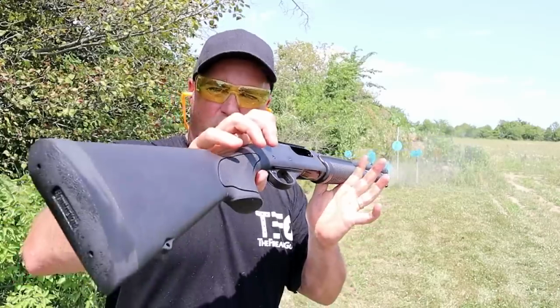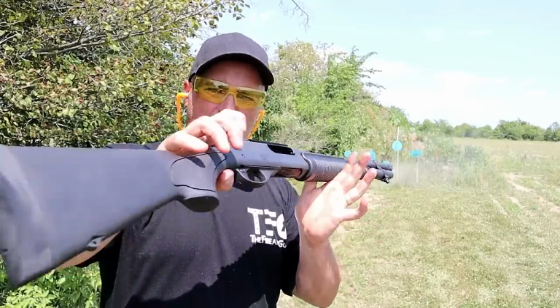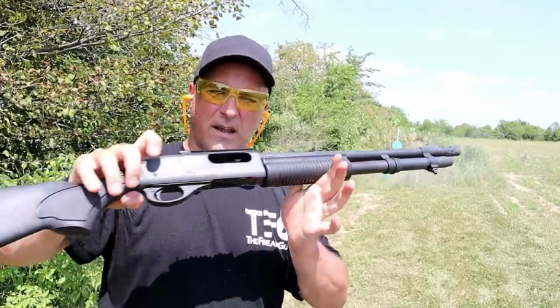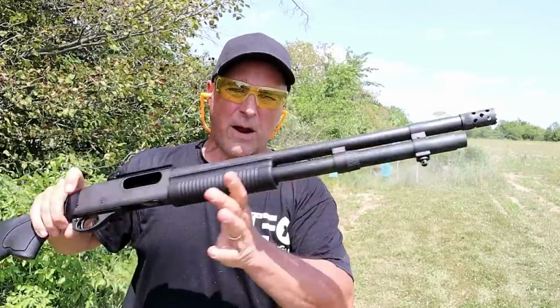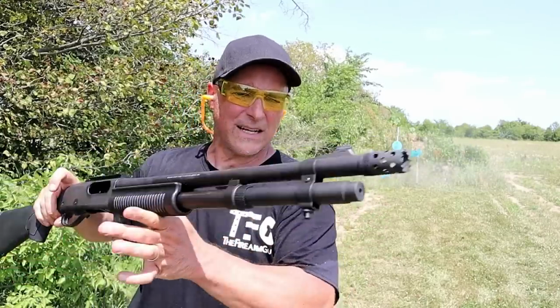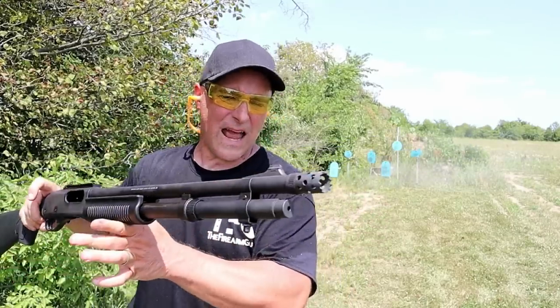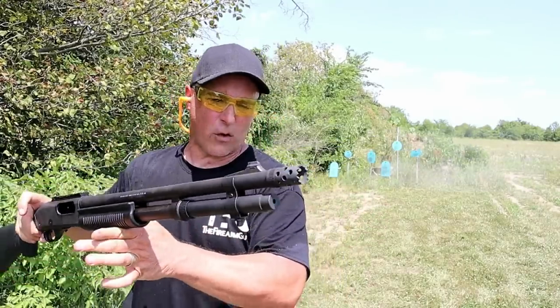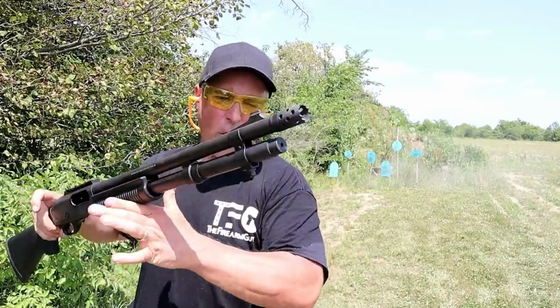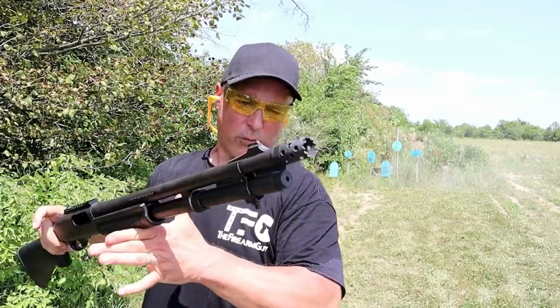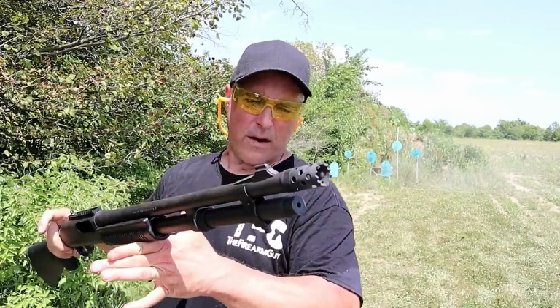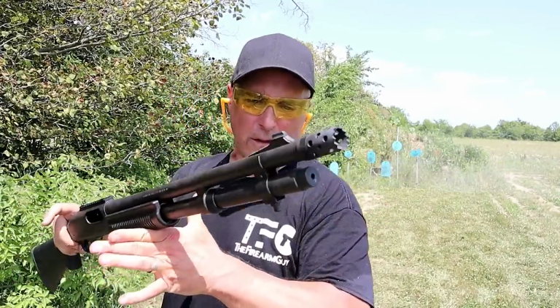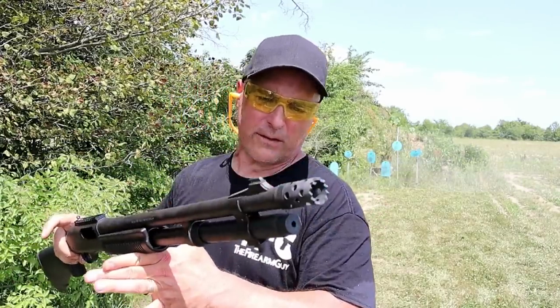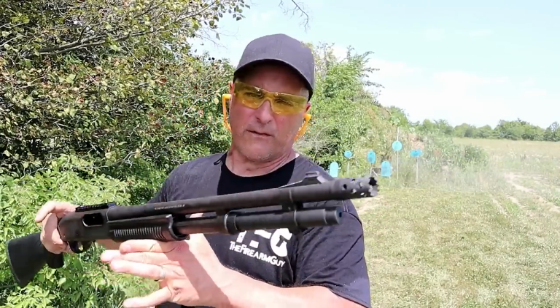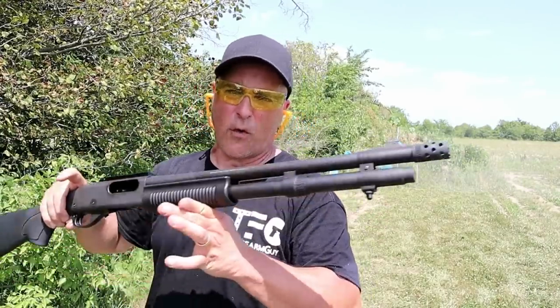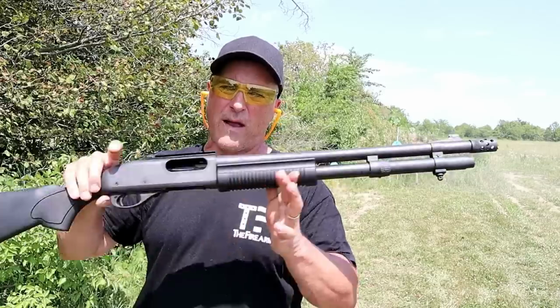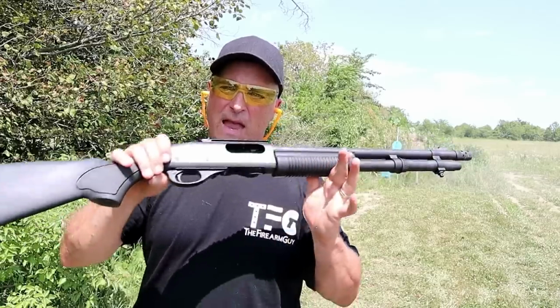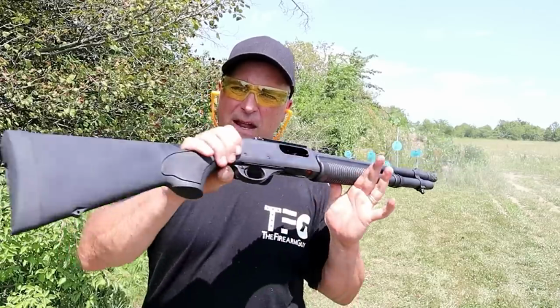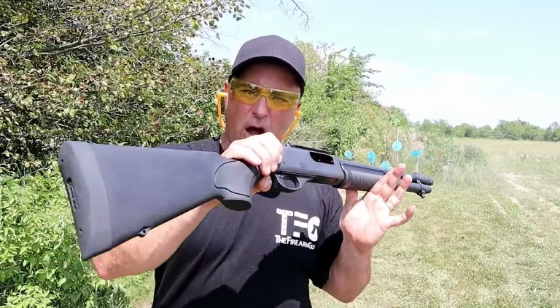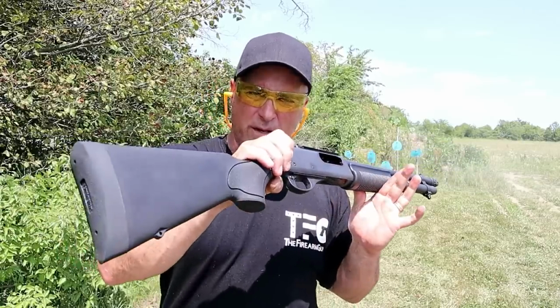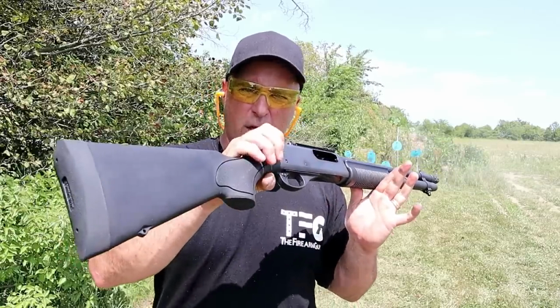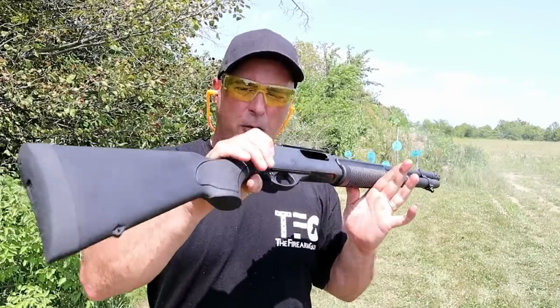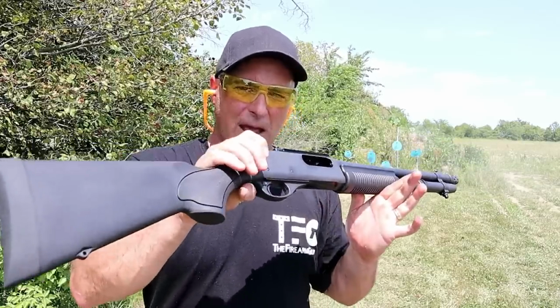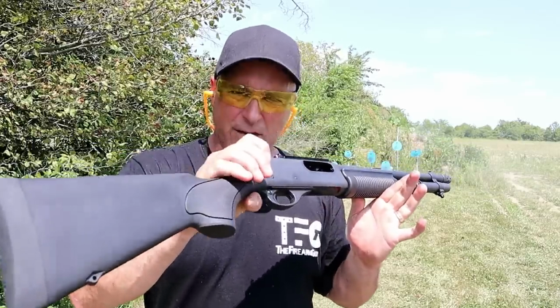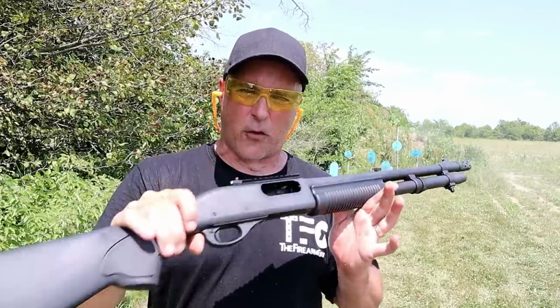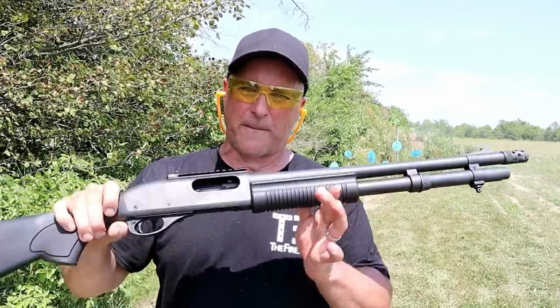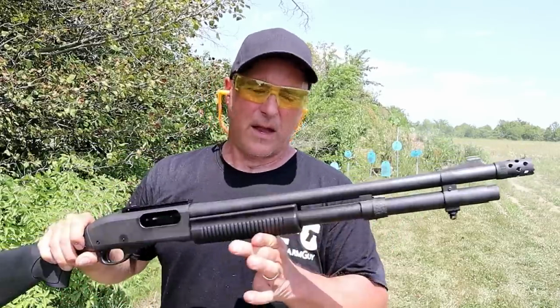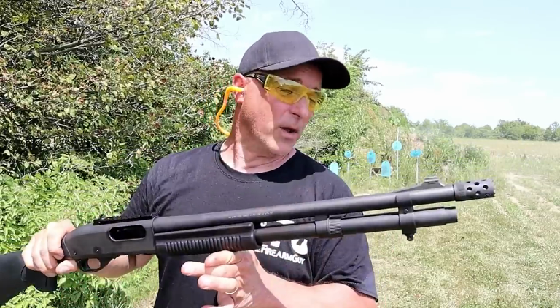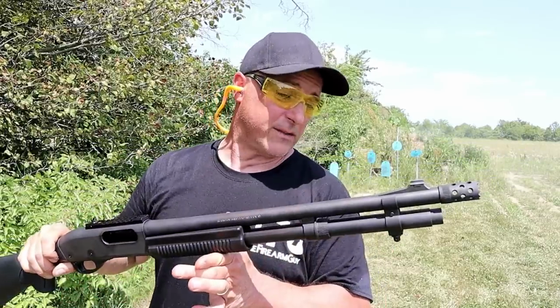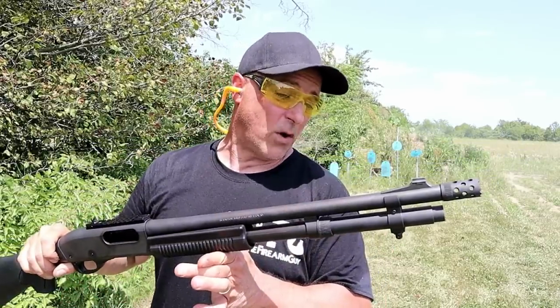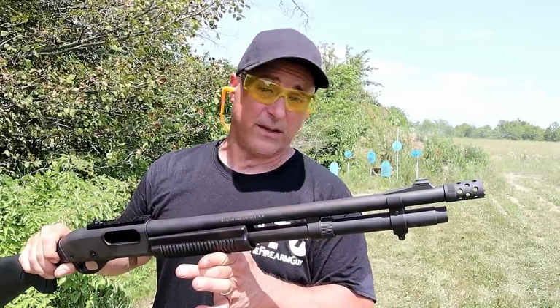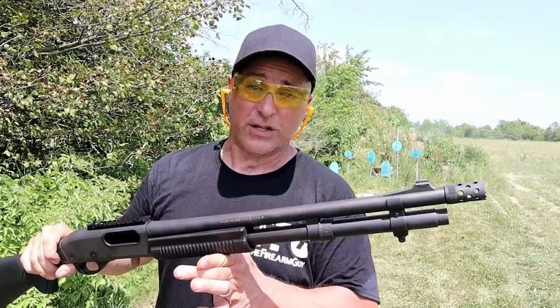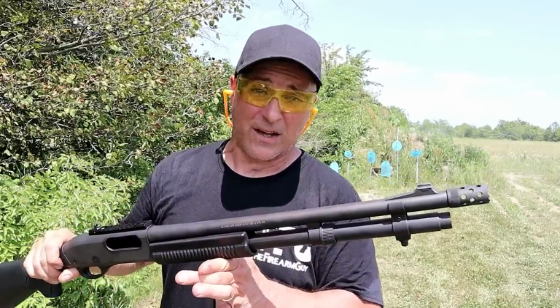Remington Express Tactical. I've owned this one the longest of the four, and it has always performed excellent for me. It really is one nice shotgun.